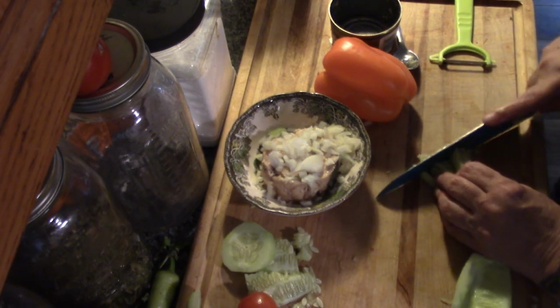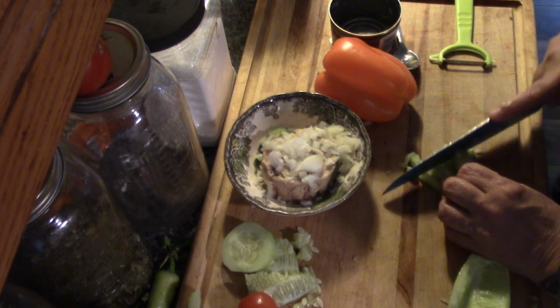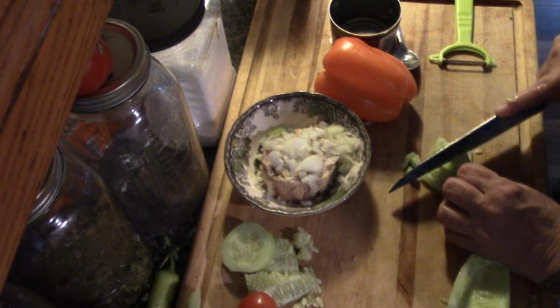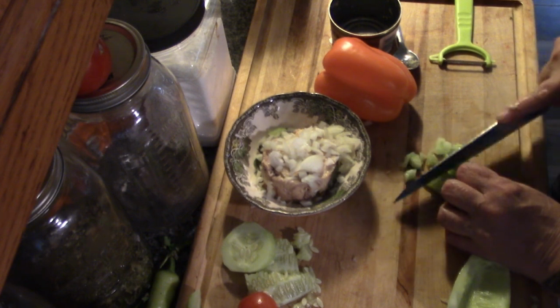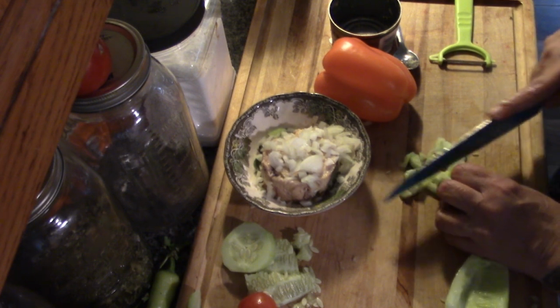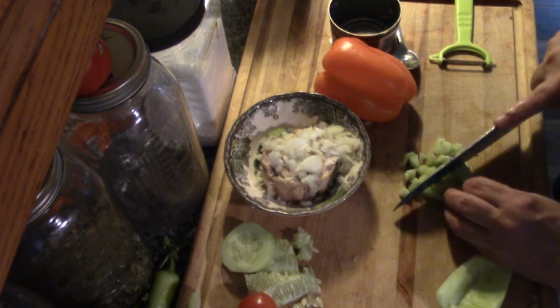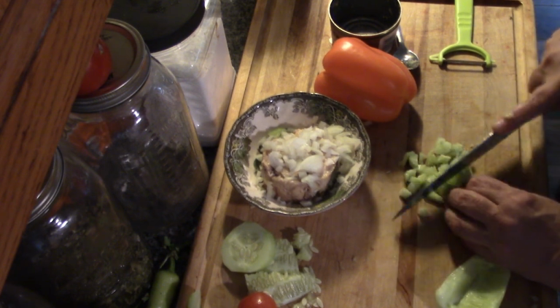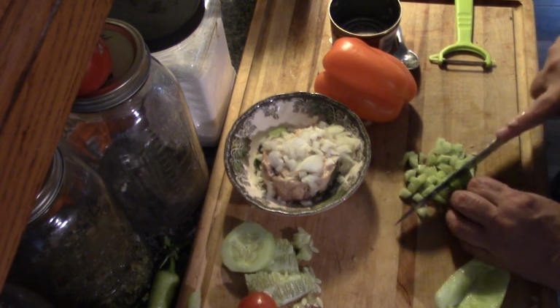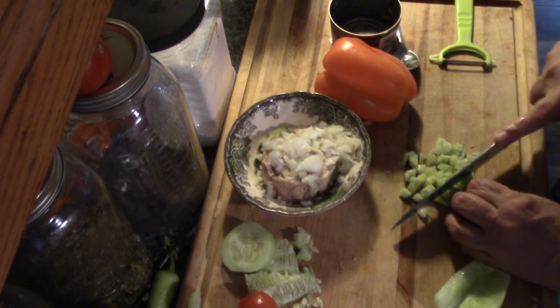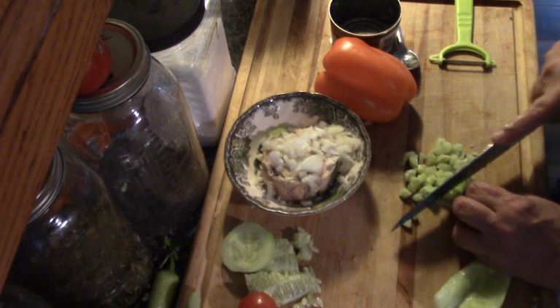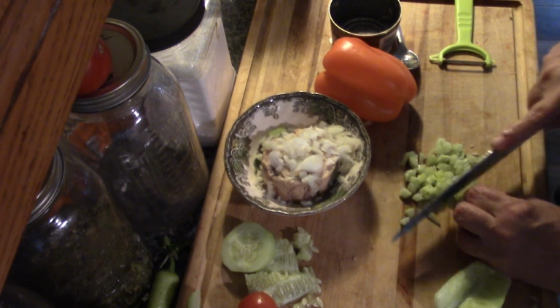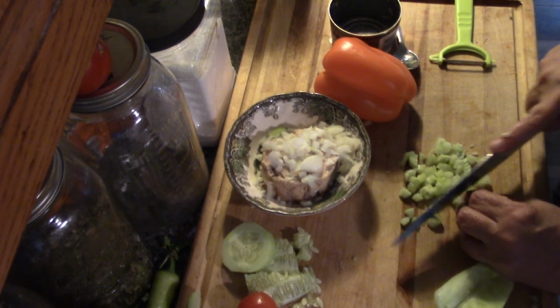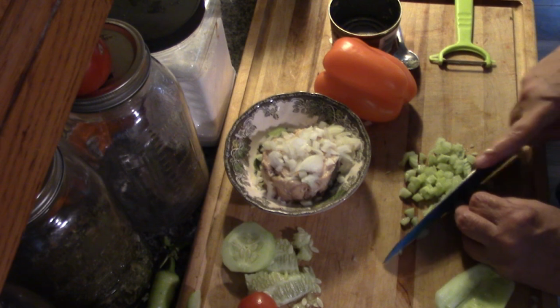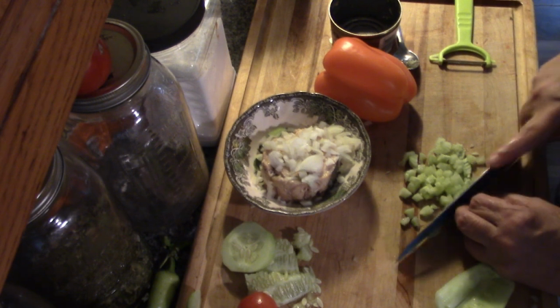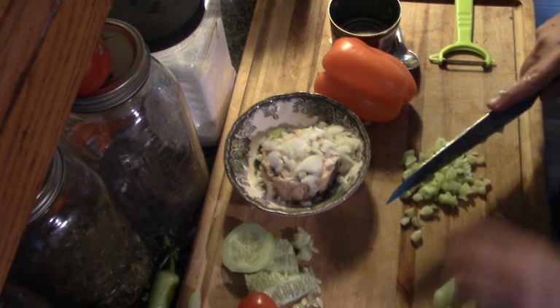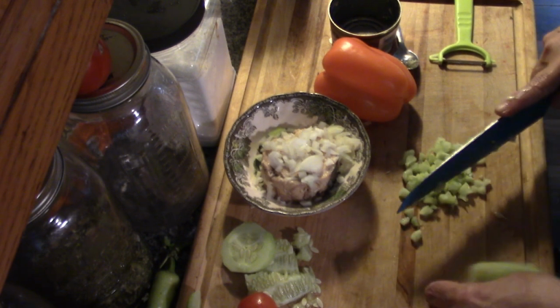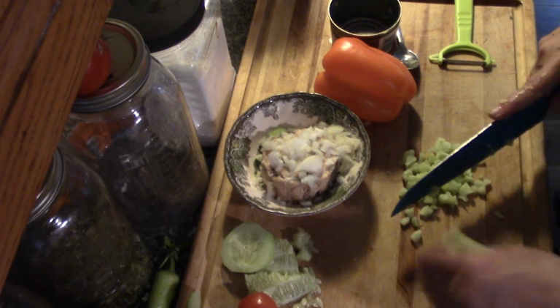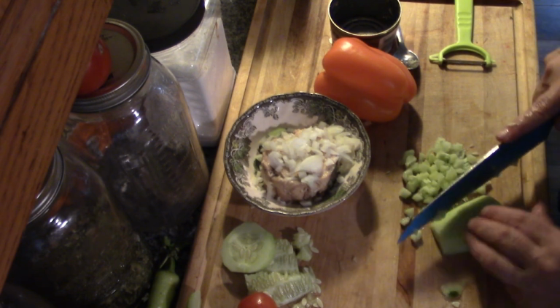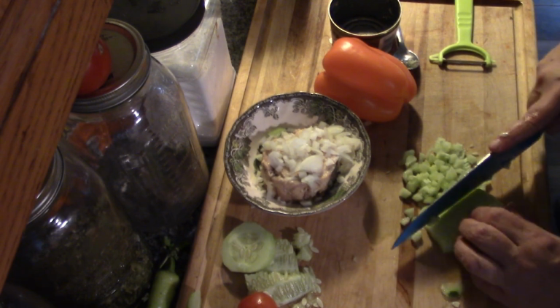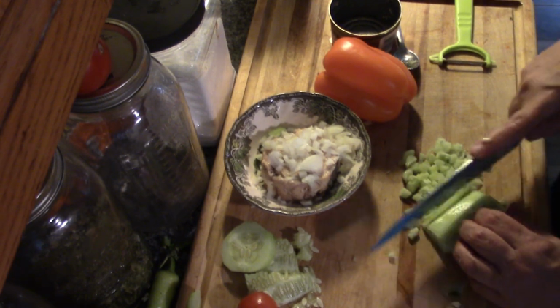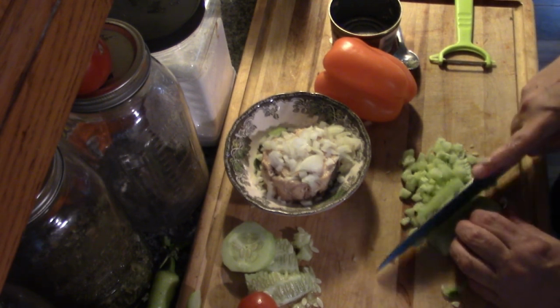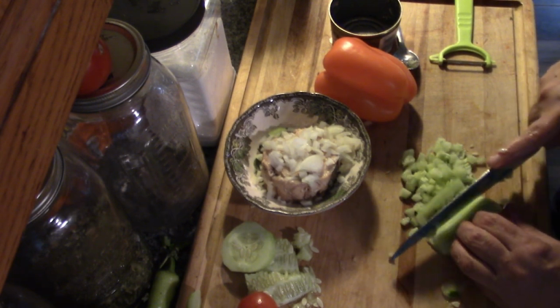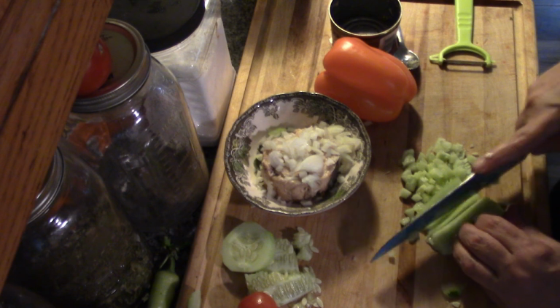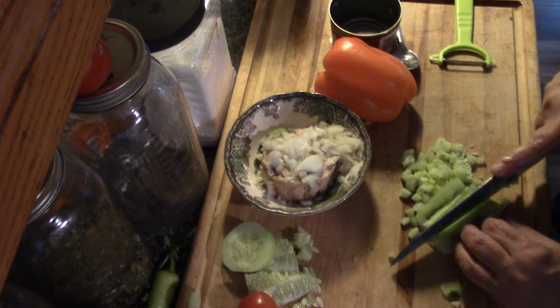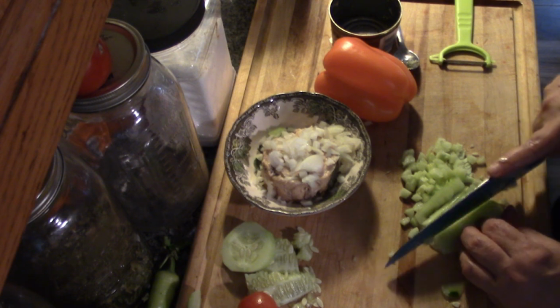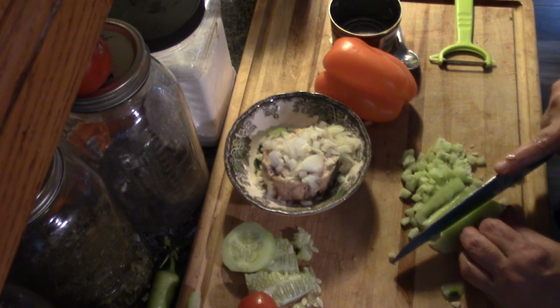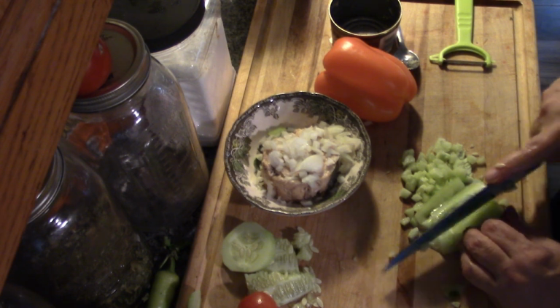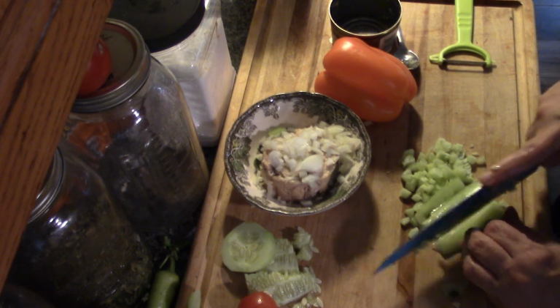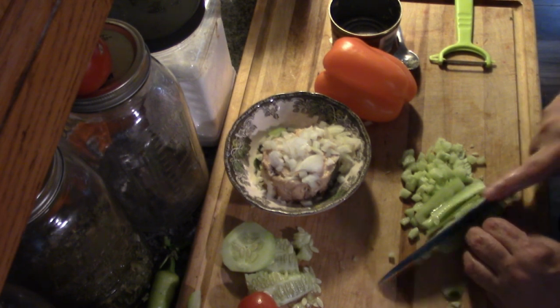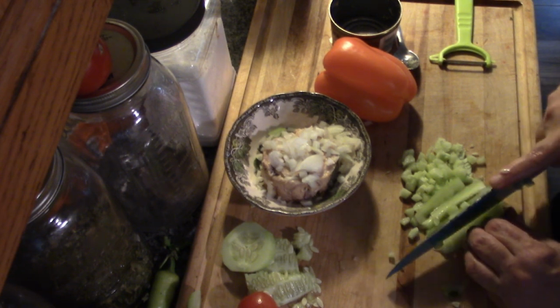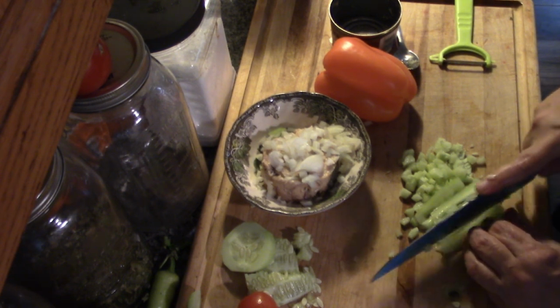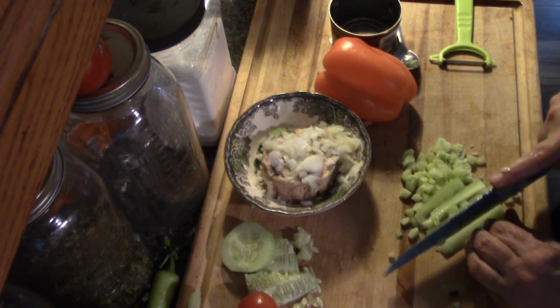We have this habit of filling gaps with meat and bread and potatoes, when vegetables can be just as filling — and three times as healthy.